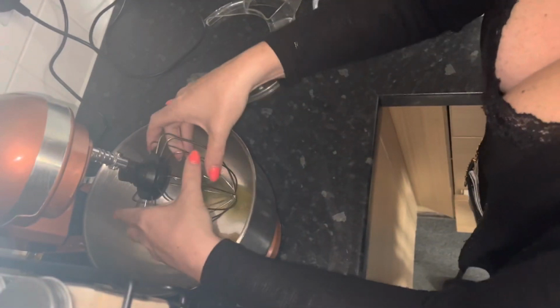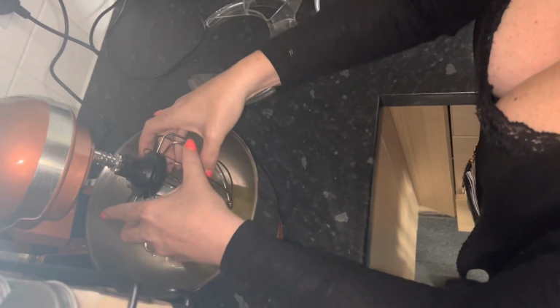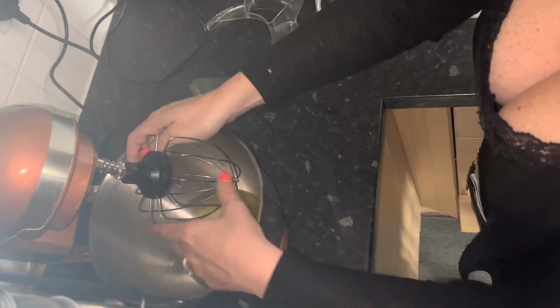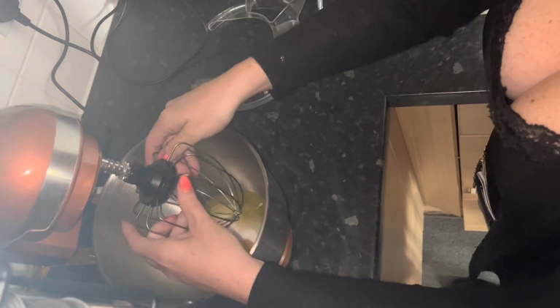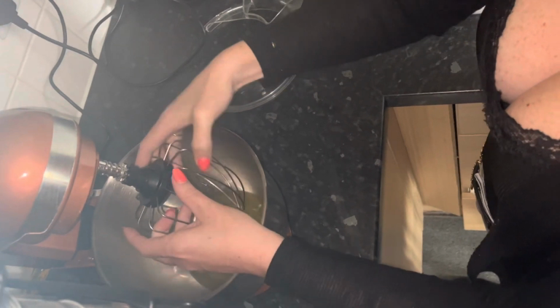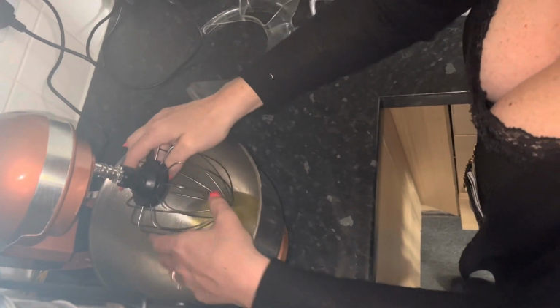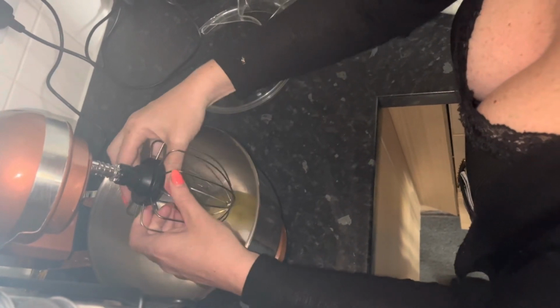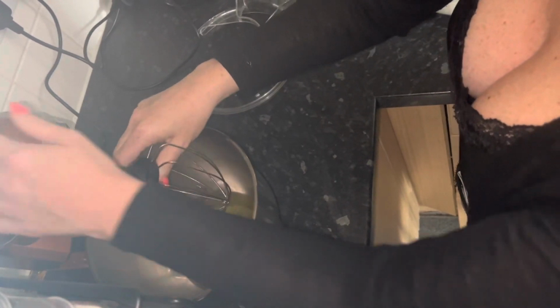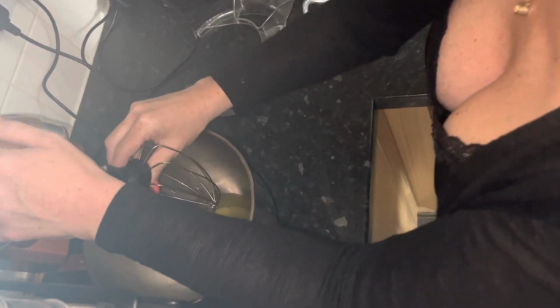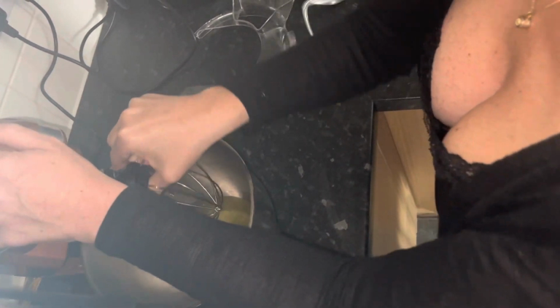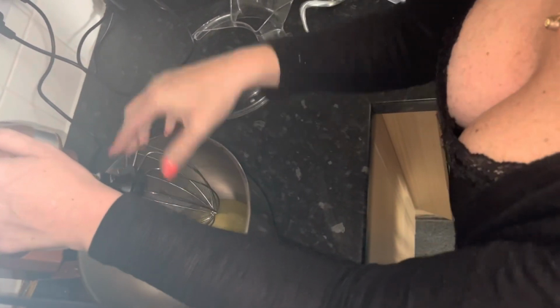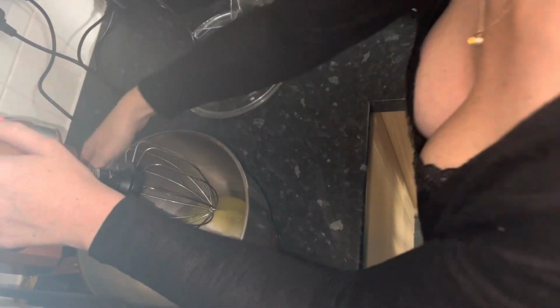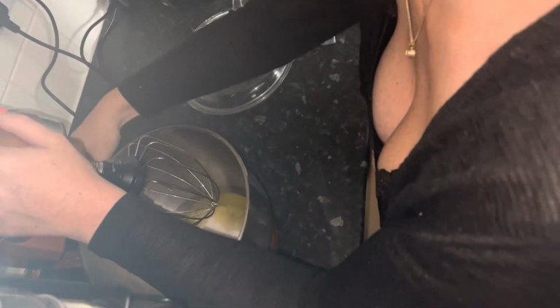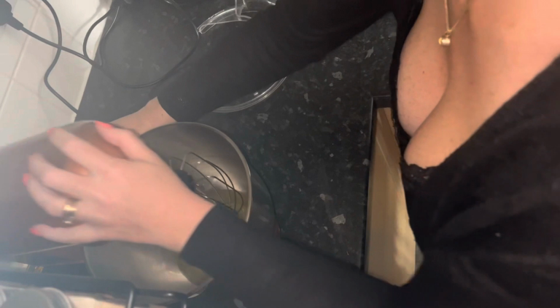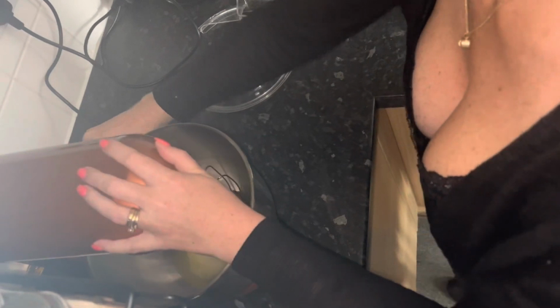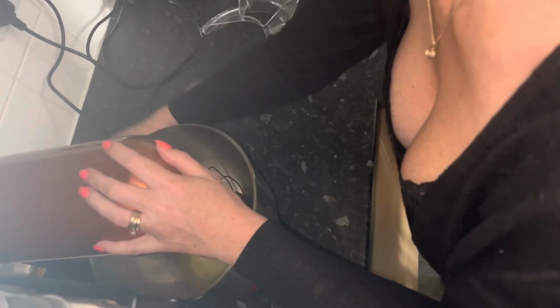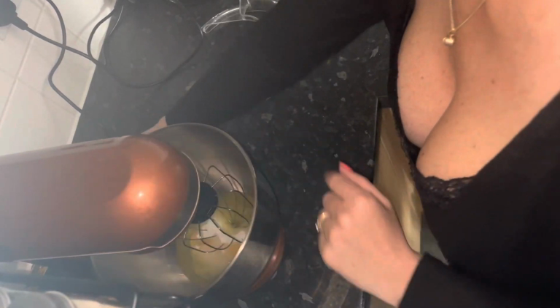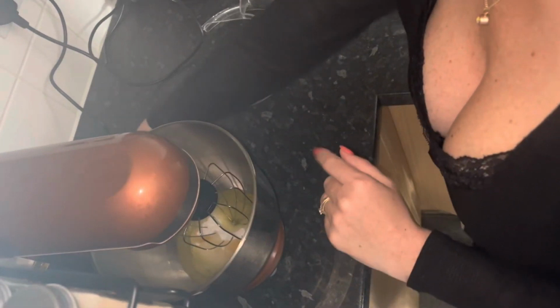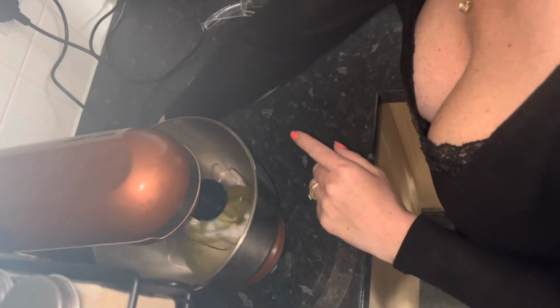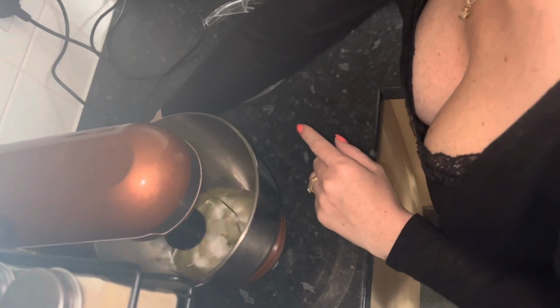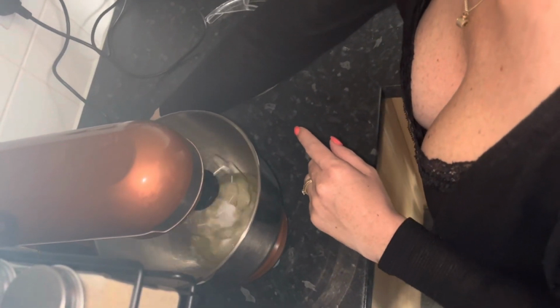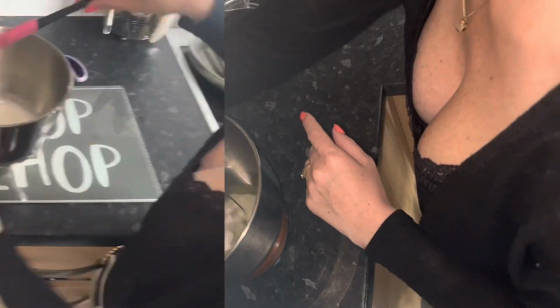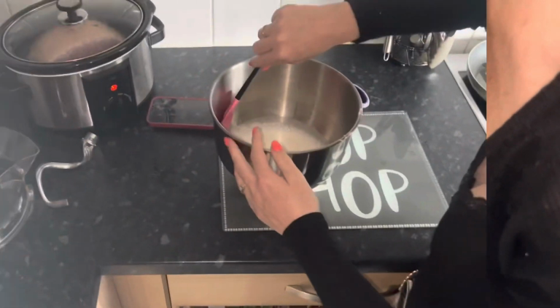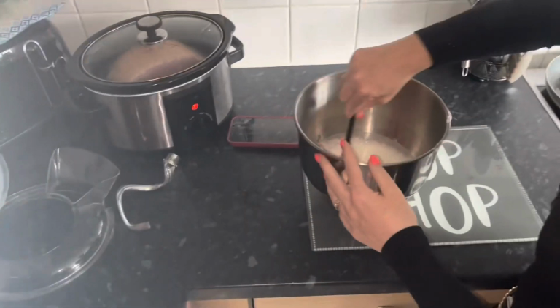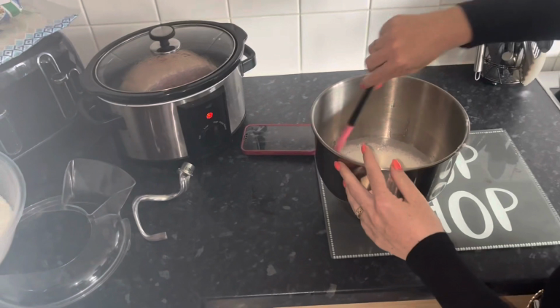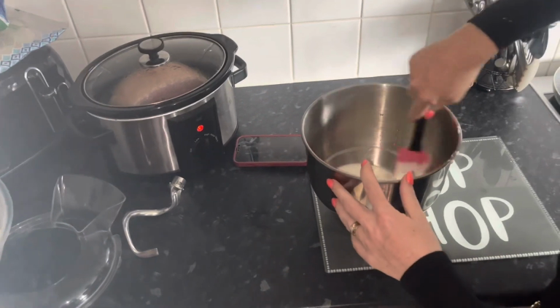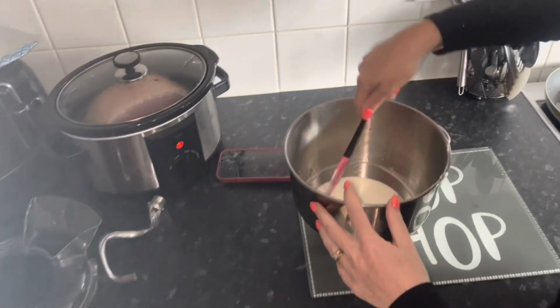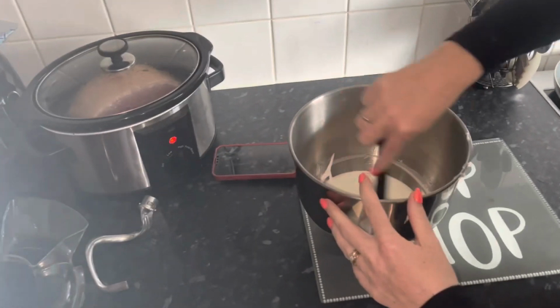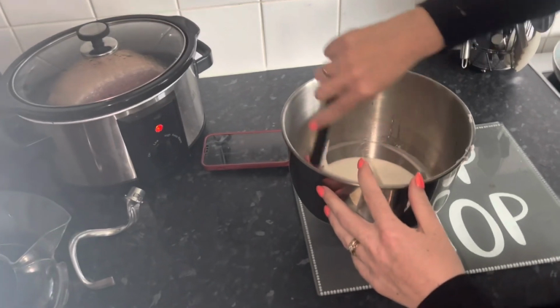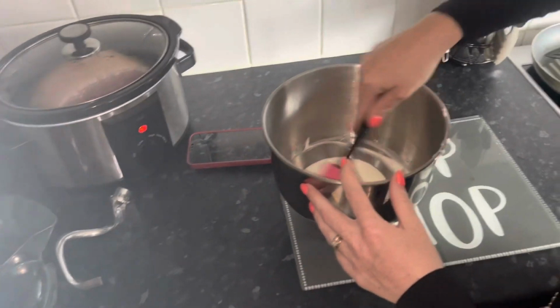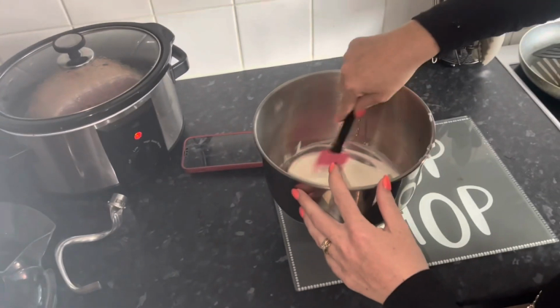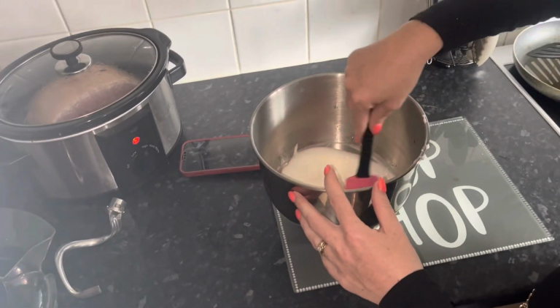Bye! Bye, where you going? Right, we'll come back once after this. I've been whisking that for a good five minutes or so.